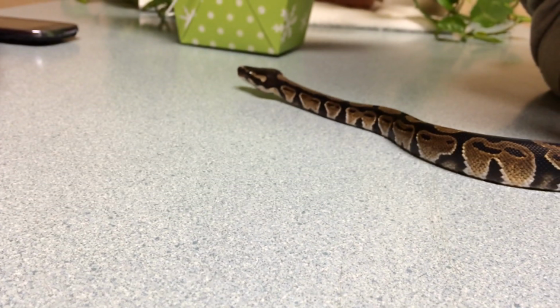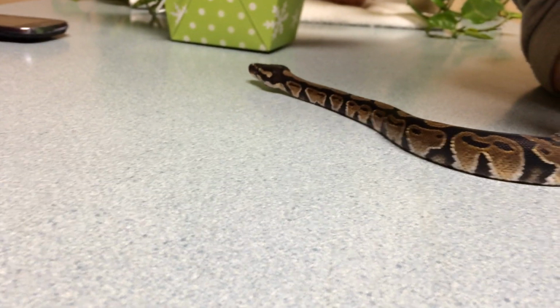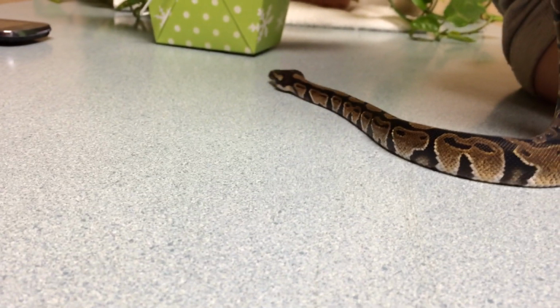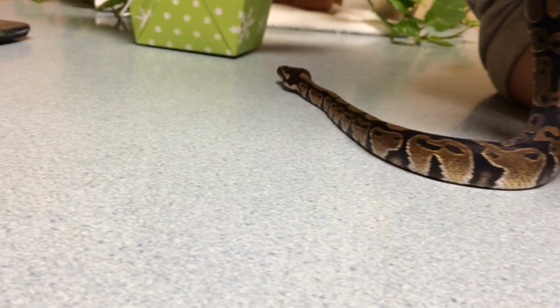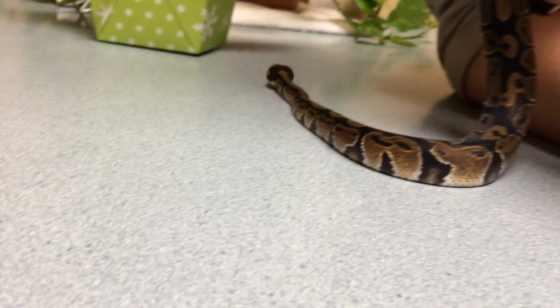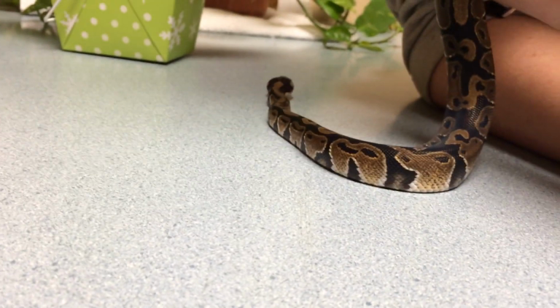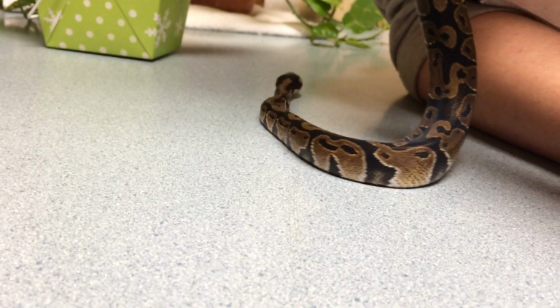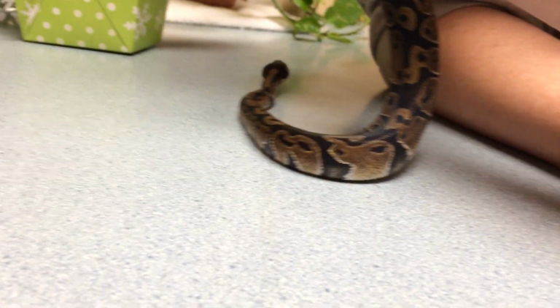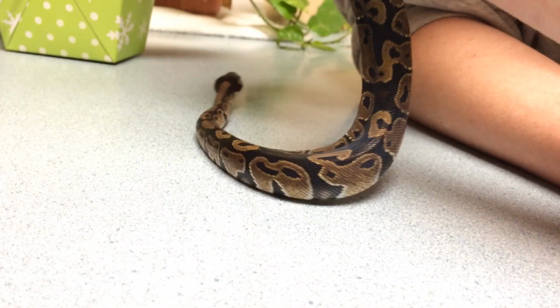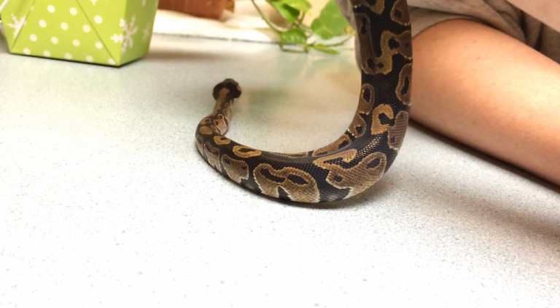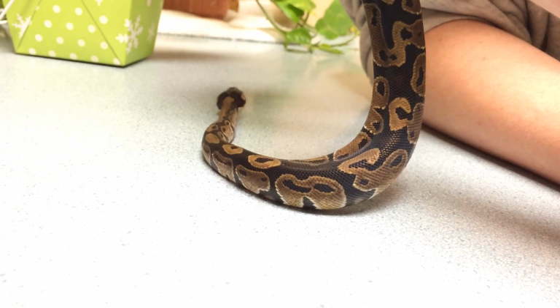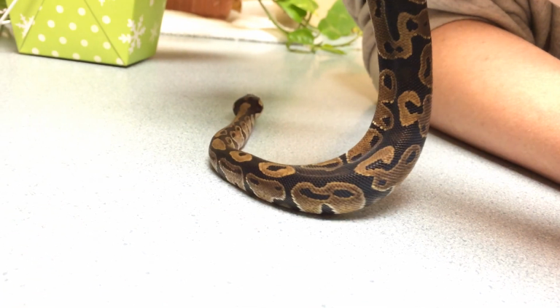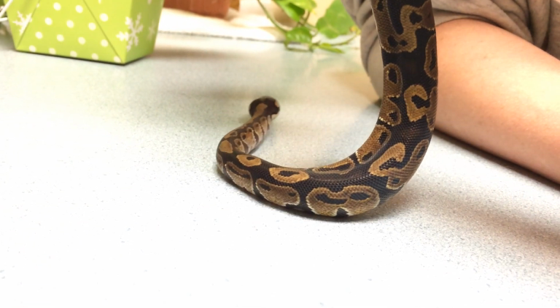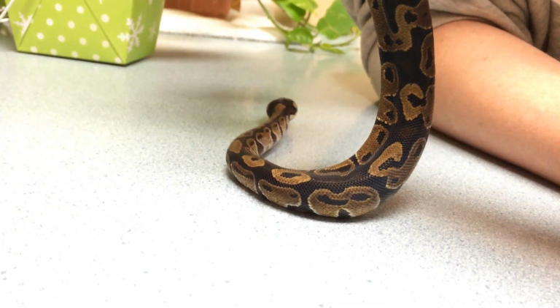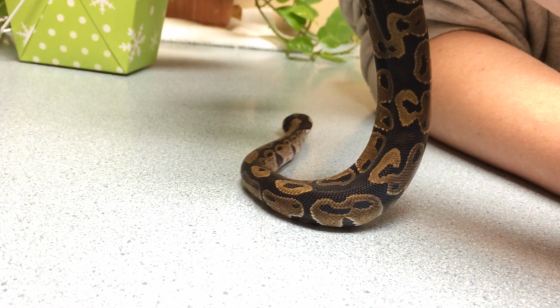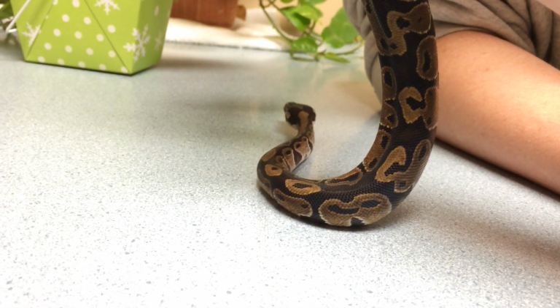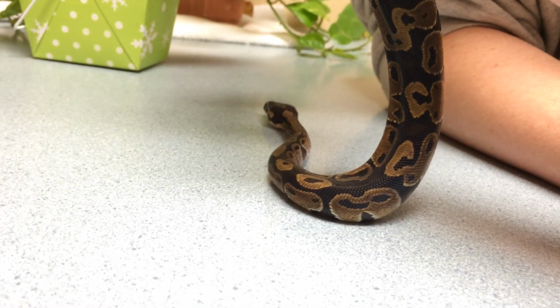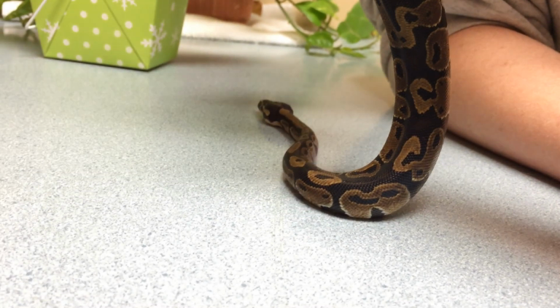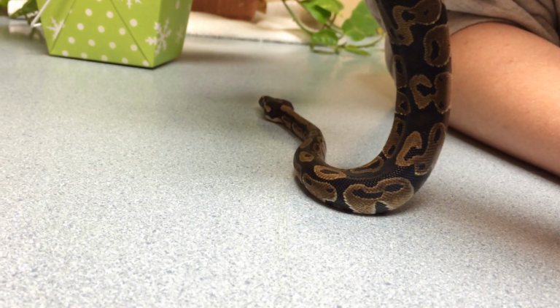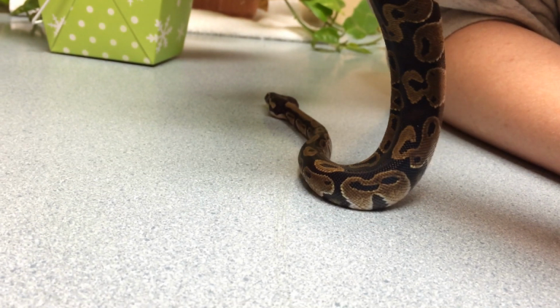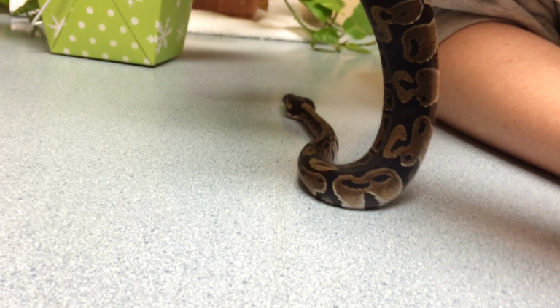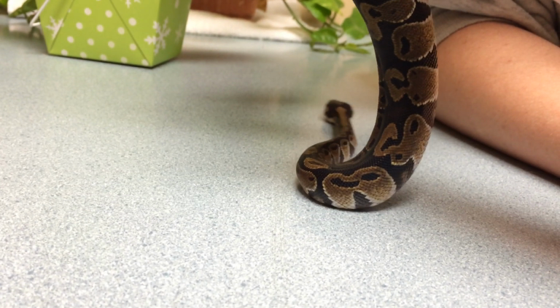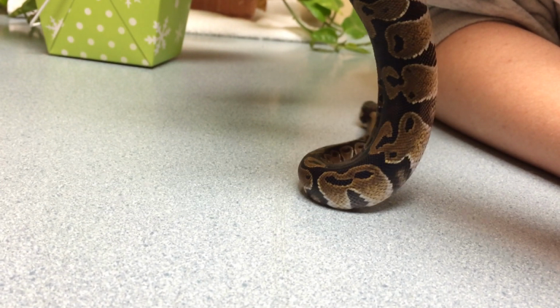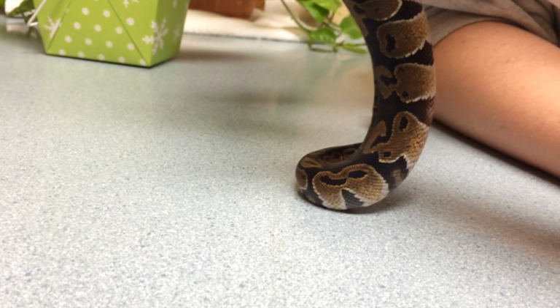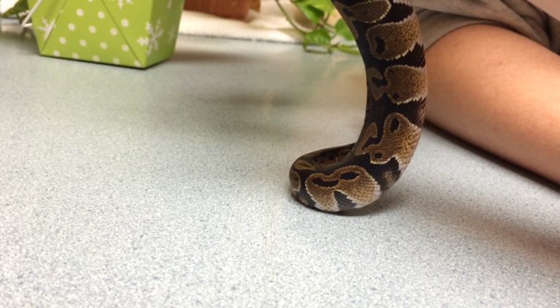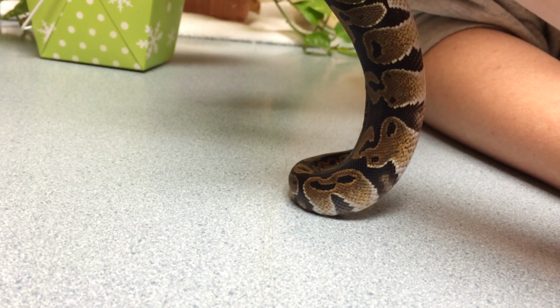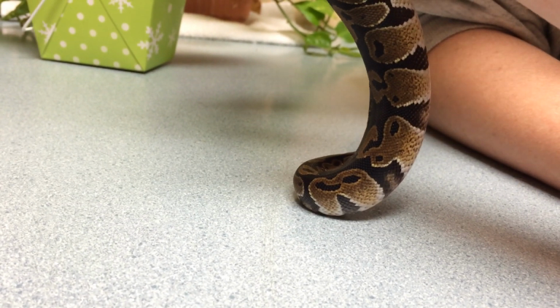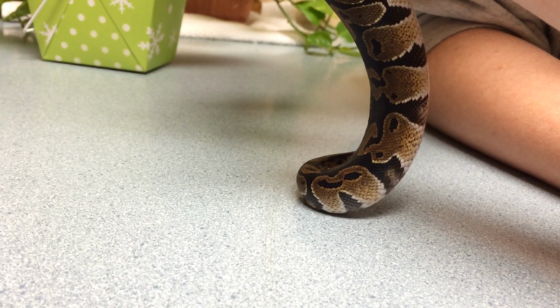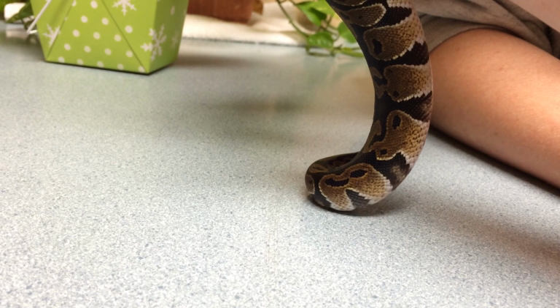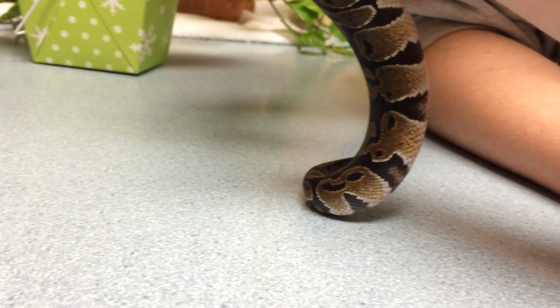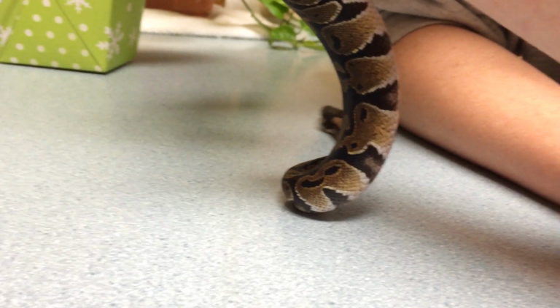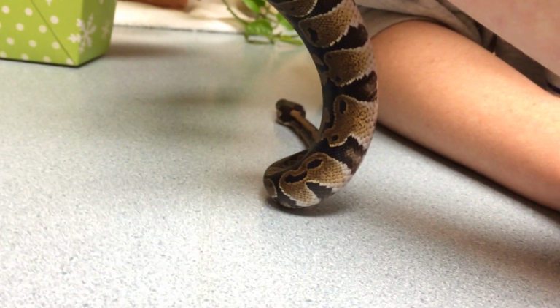Turns out that our buddy here is chock full of histomonas. He also has got some signs of some tracheitis going on. They had him on some wood bedding.